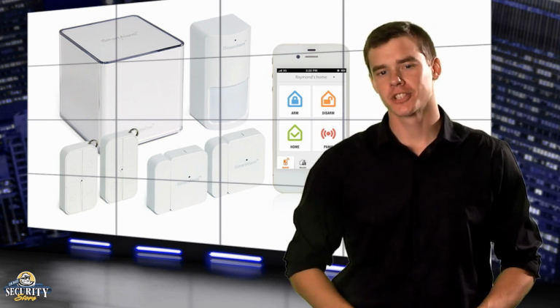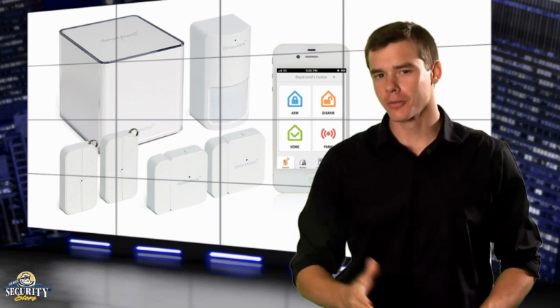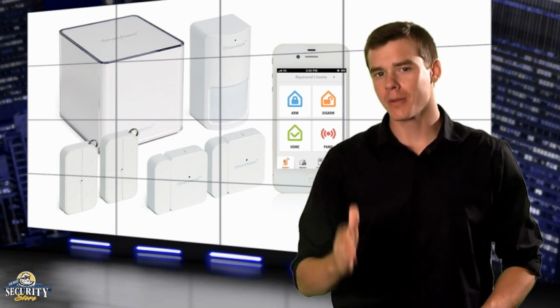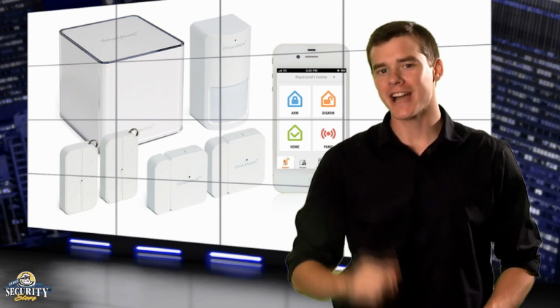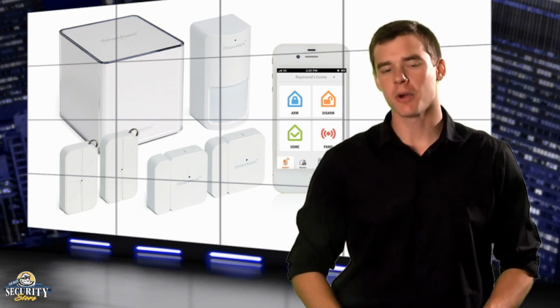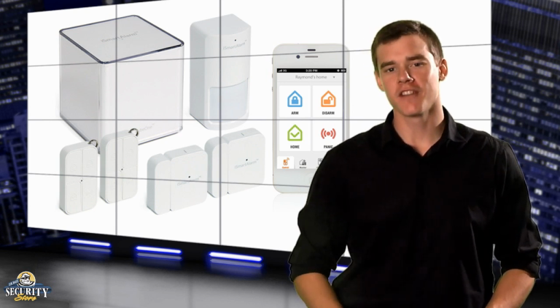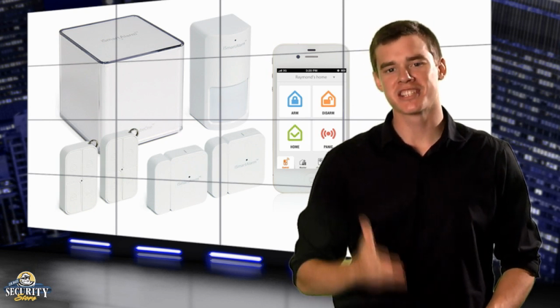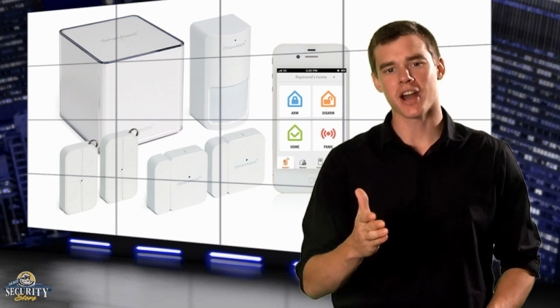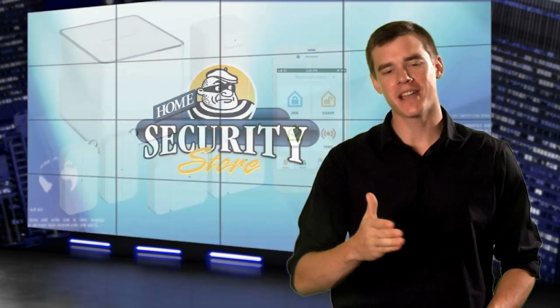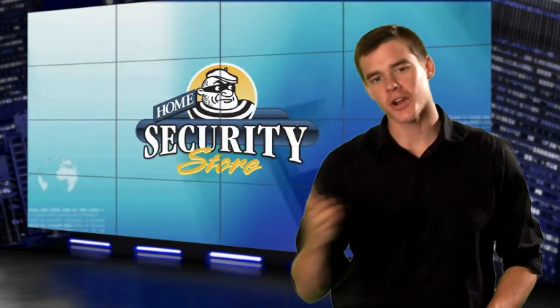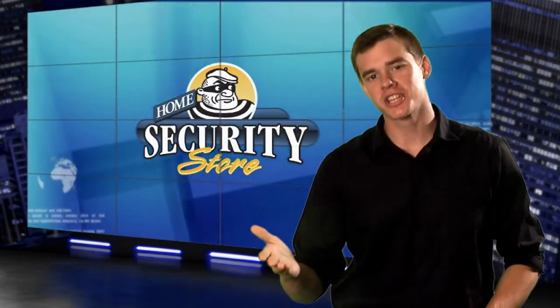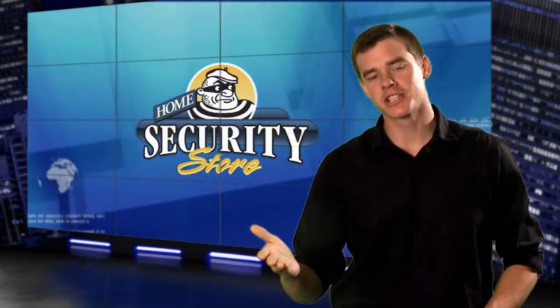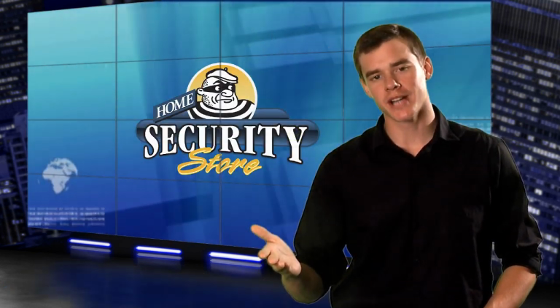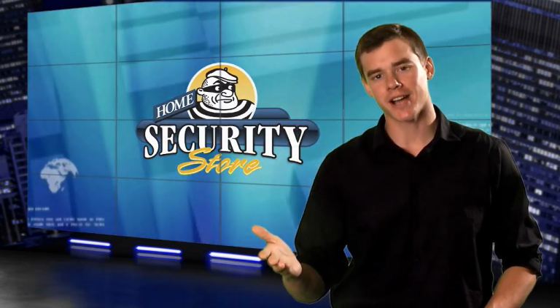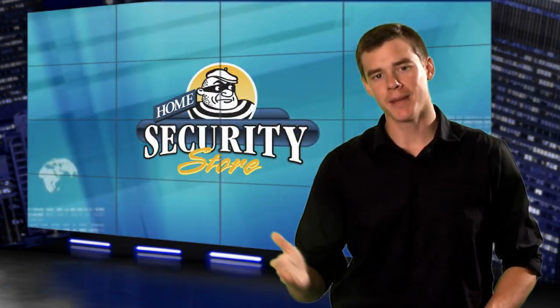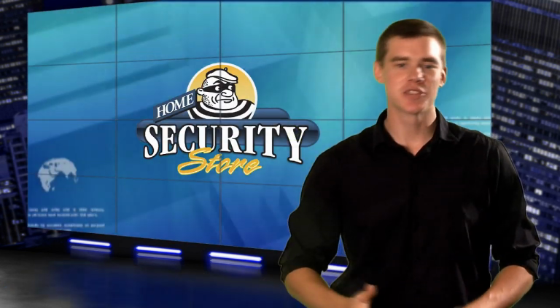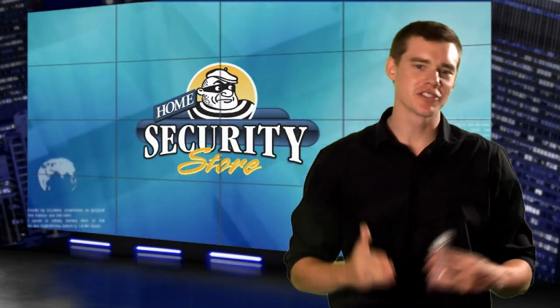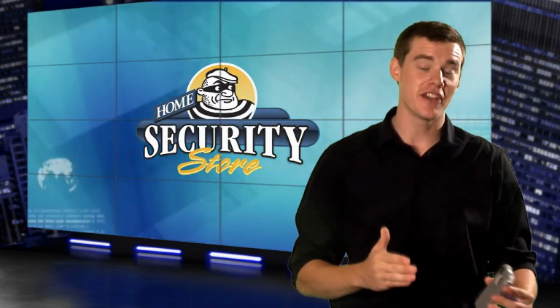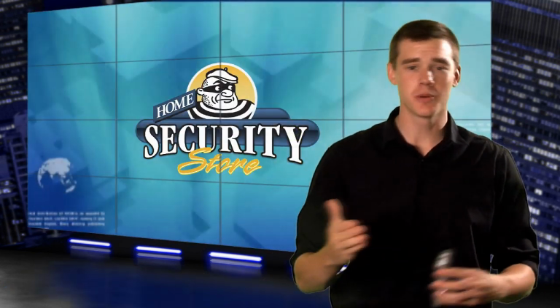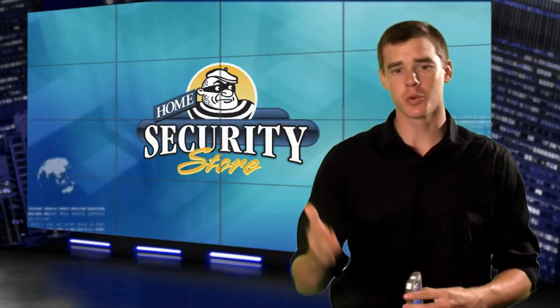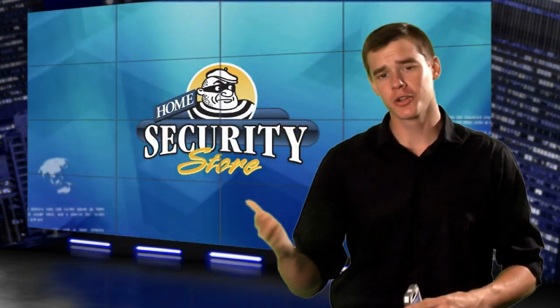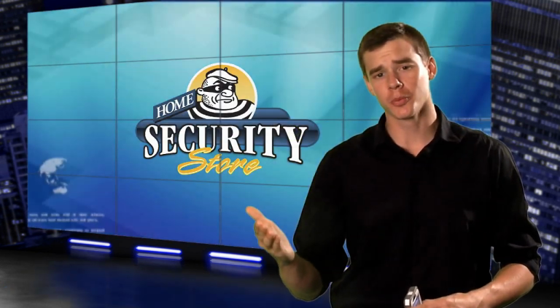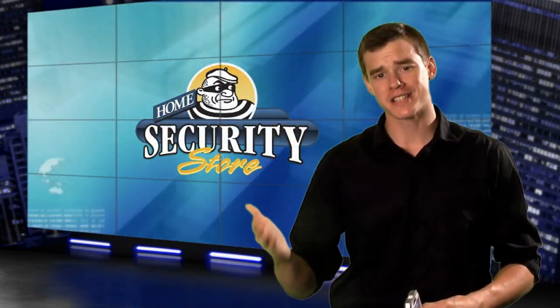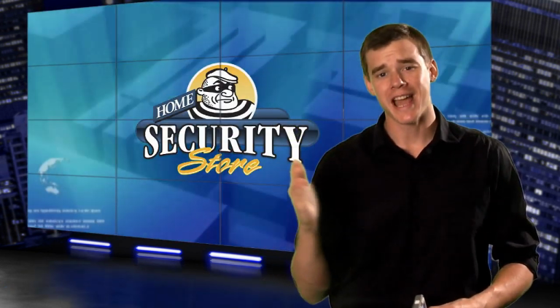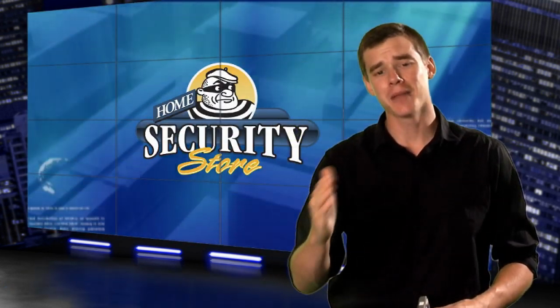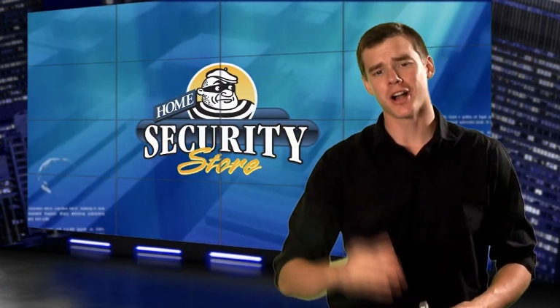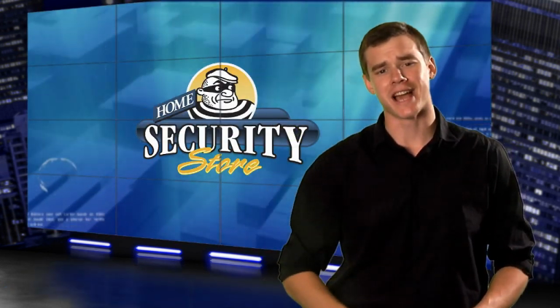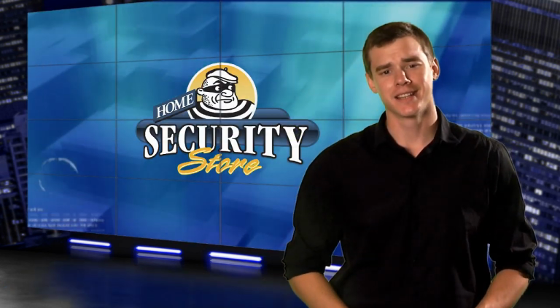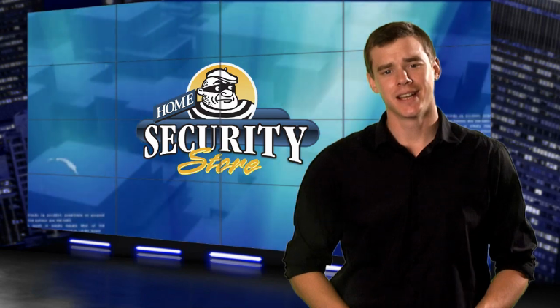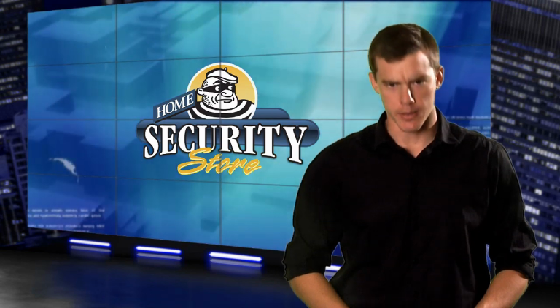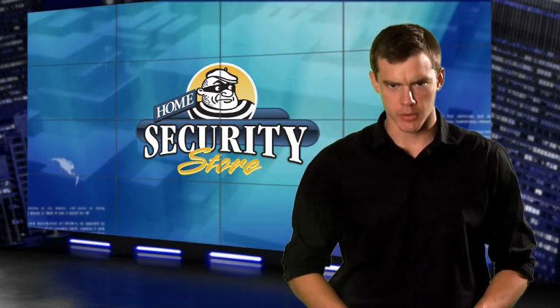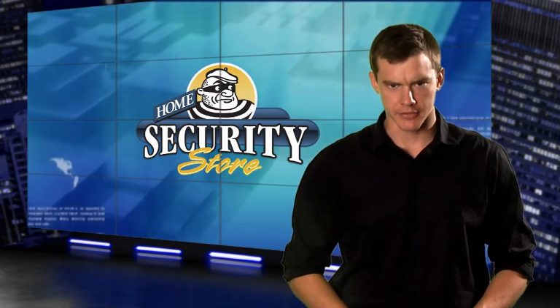To learn more about the iSmart alarm, visit the product page on HomeSecurityStore.com, as well as our Facebook, Twitter, Google+, and blog site. I'm Jared Nelson.